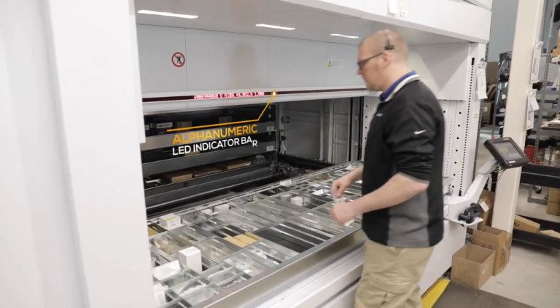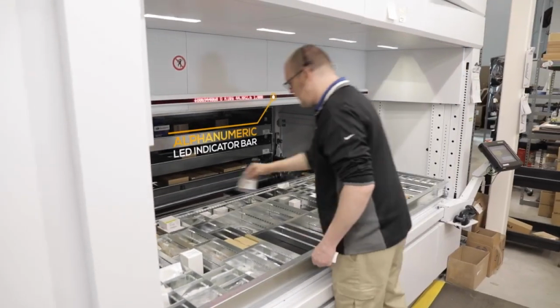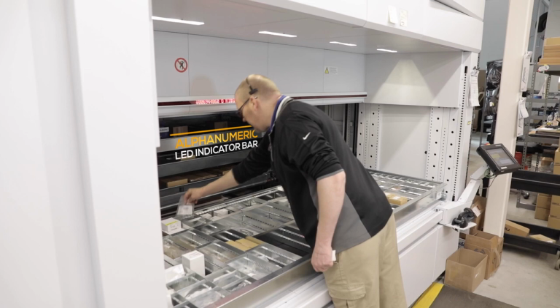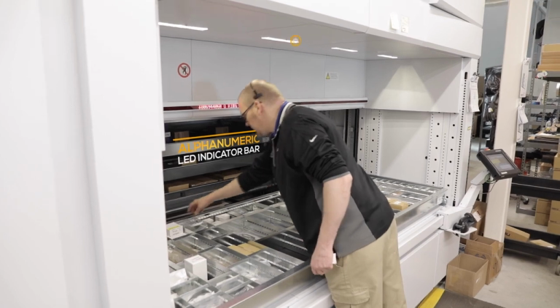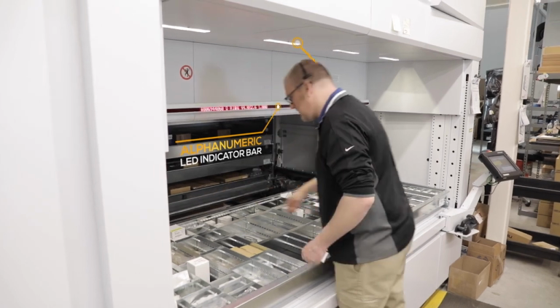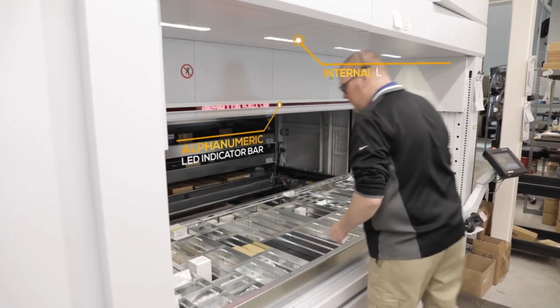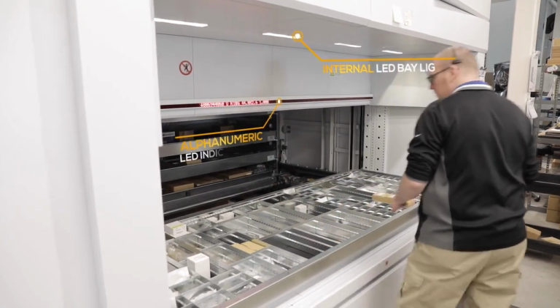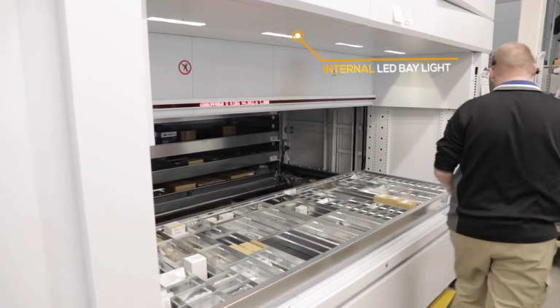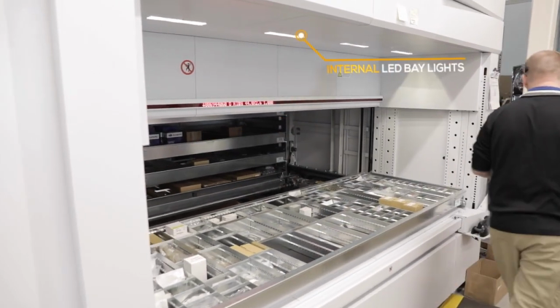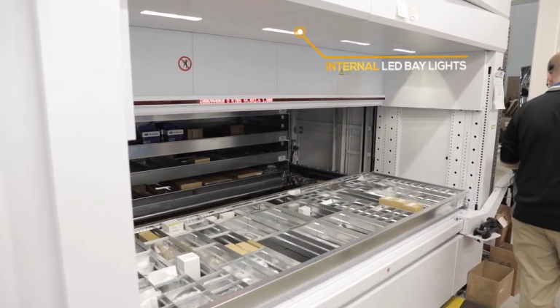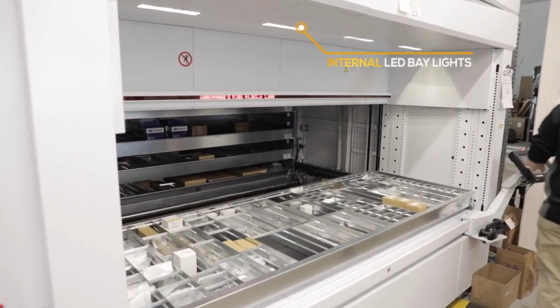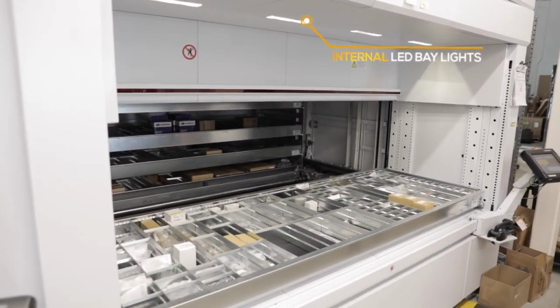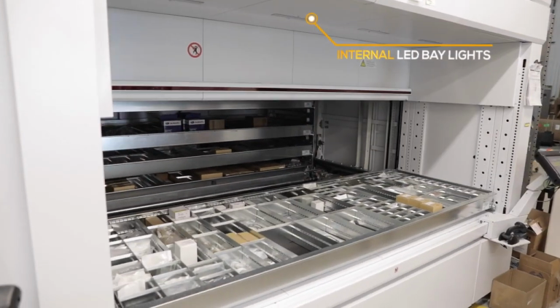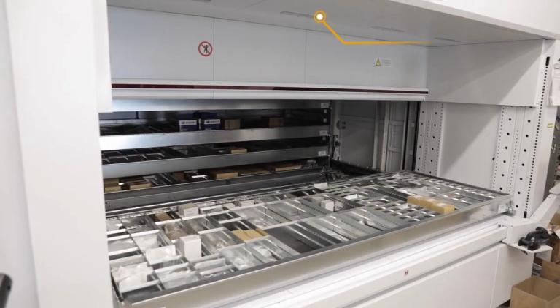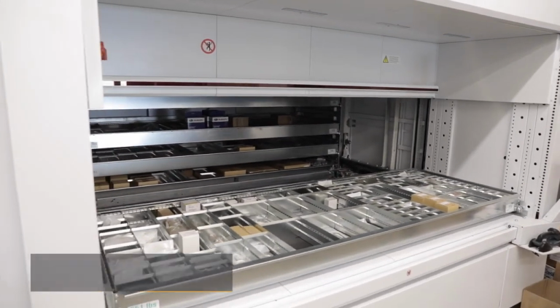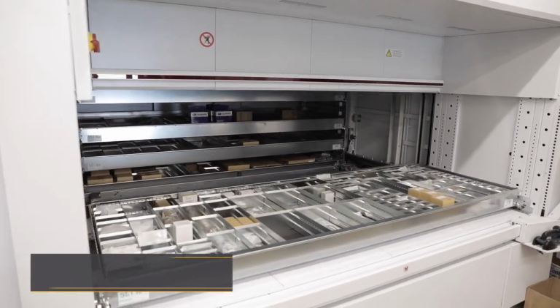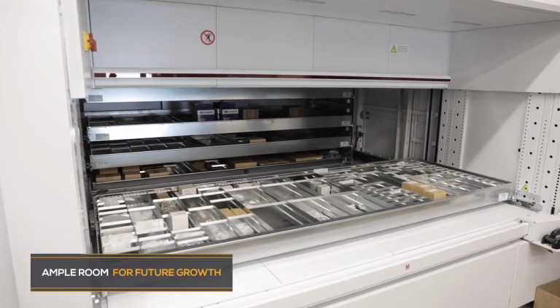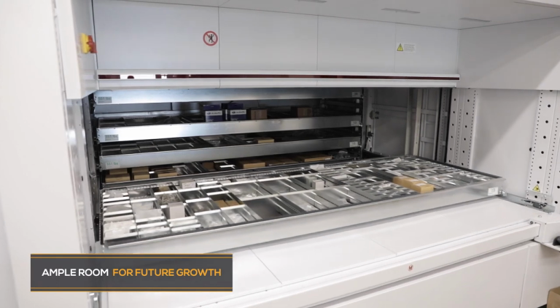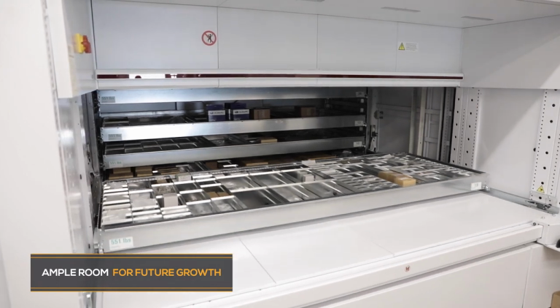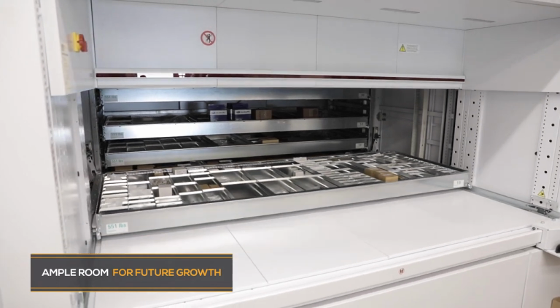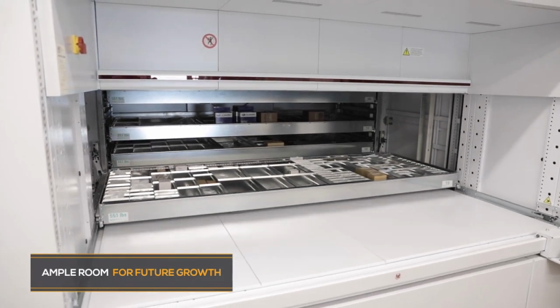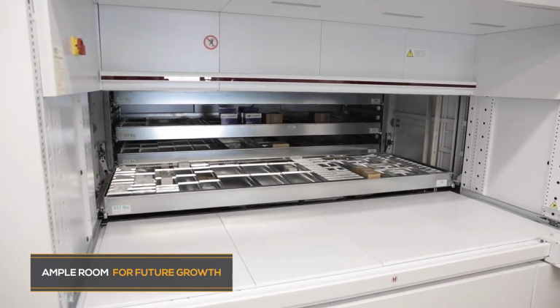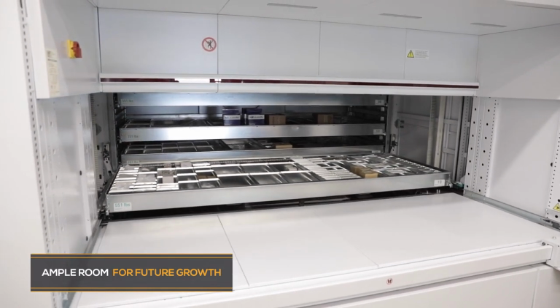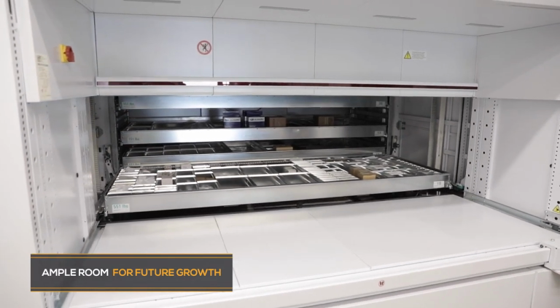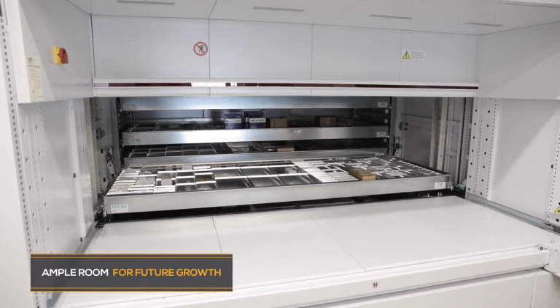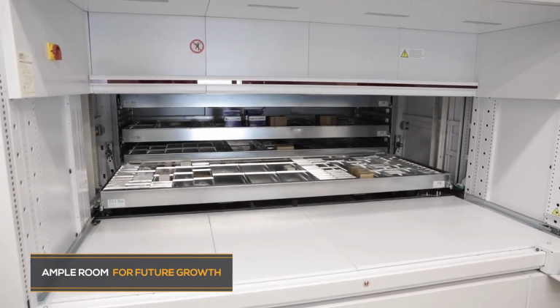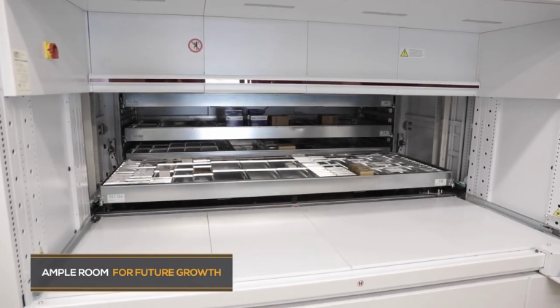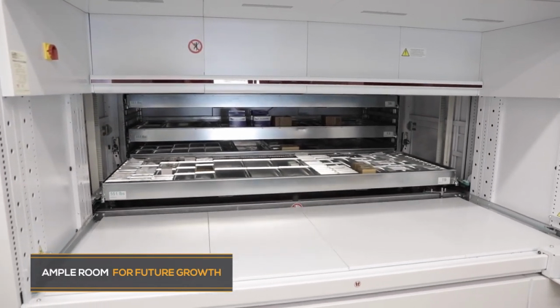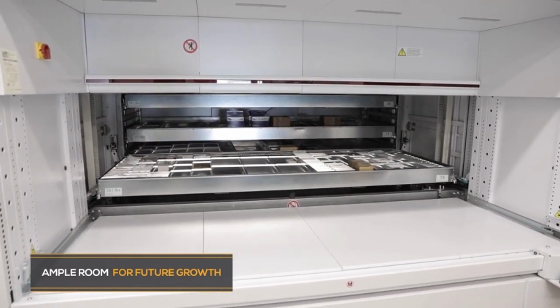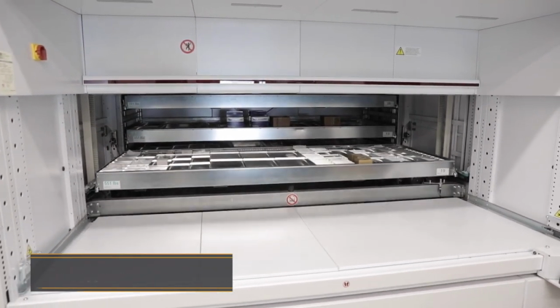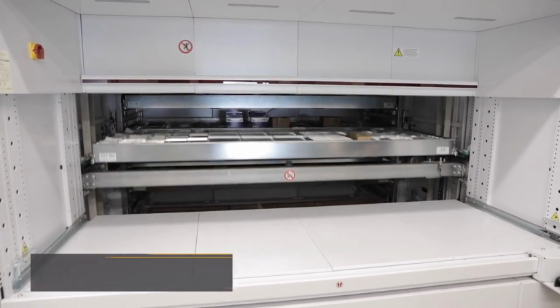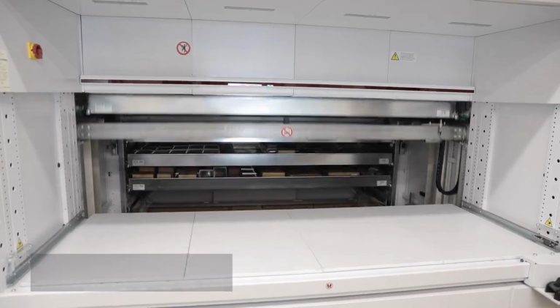The main benefit of this machine is just space-saving overall, putting everything in there. We're still working on putting more and more in there — just getting used to how you can compact everything inside a tray.